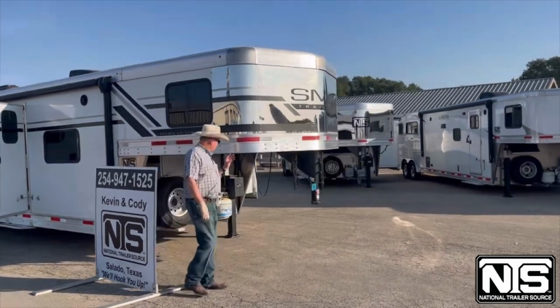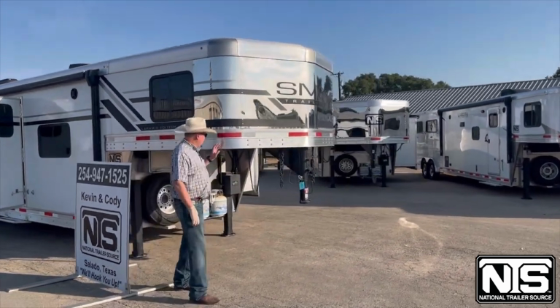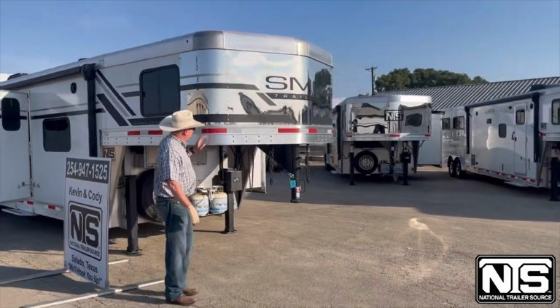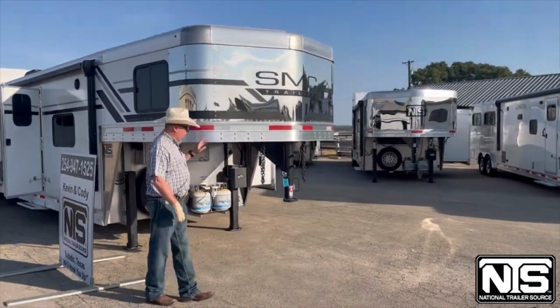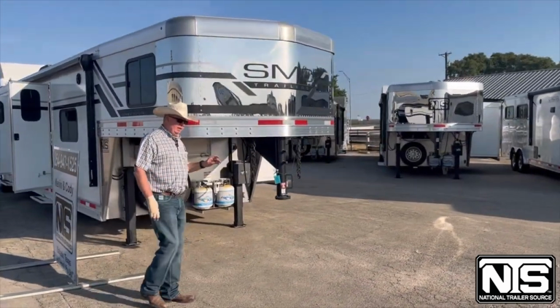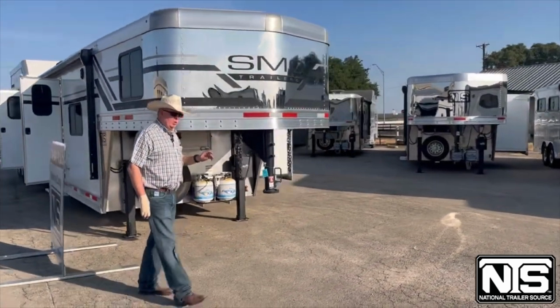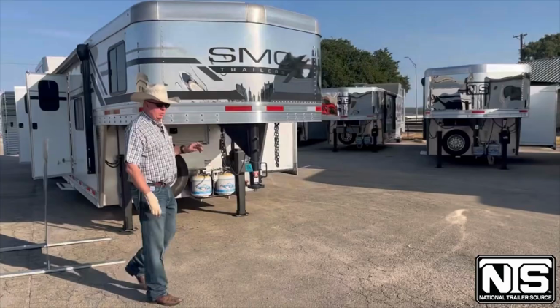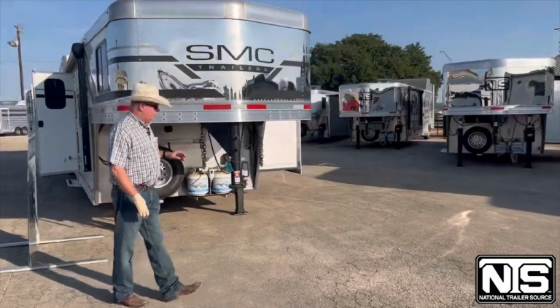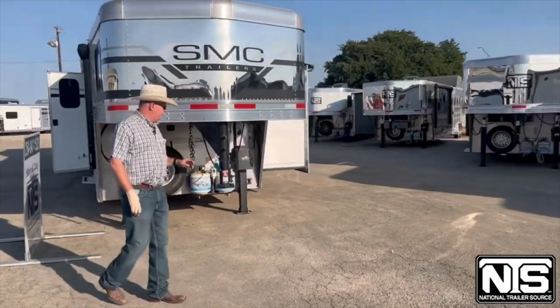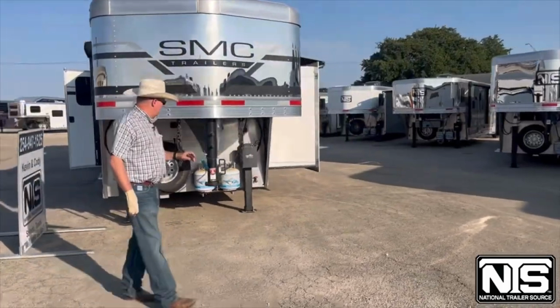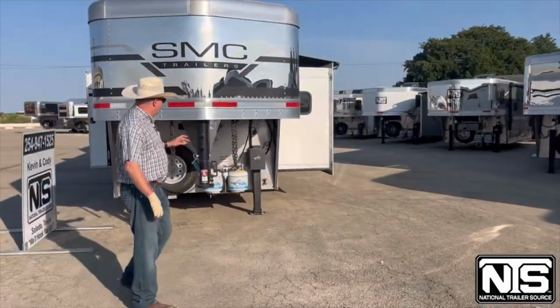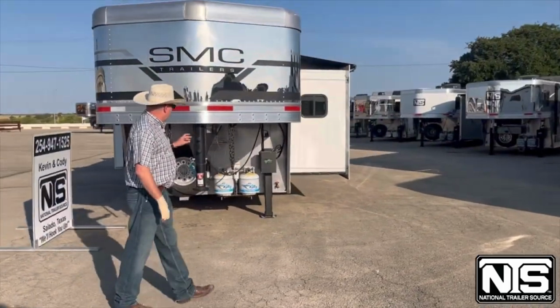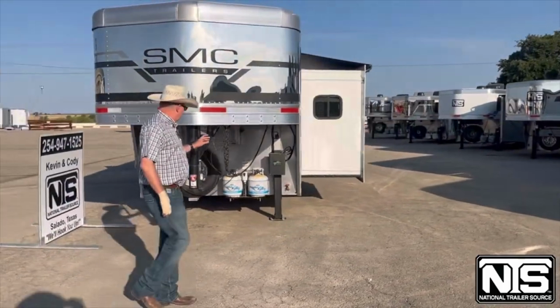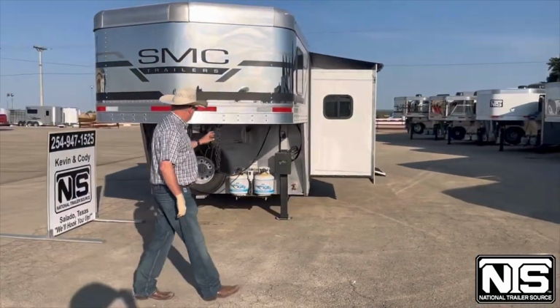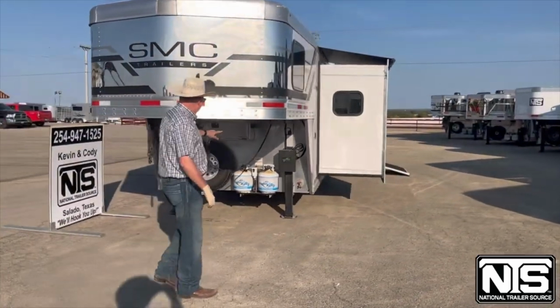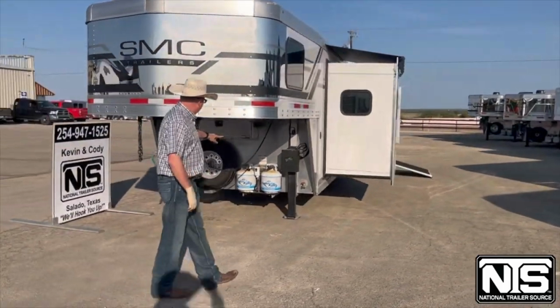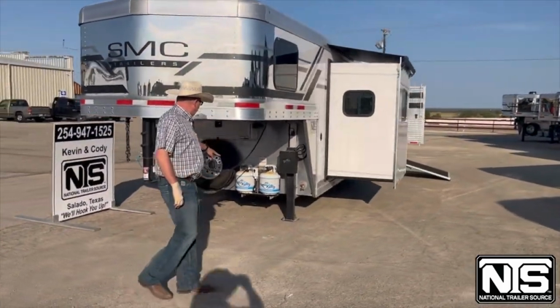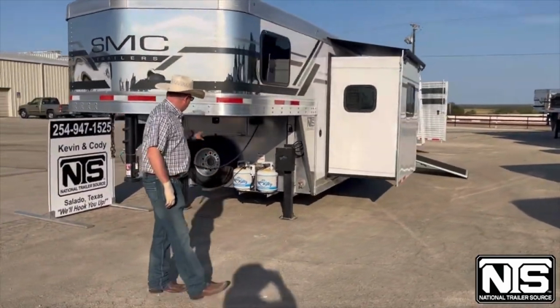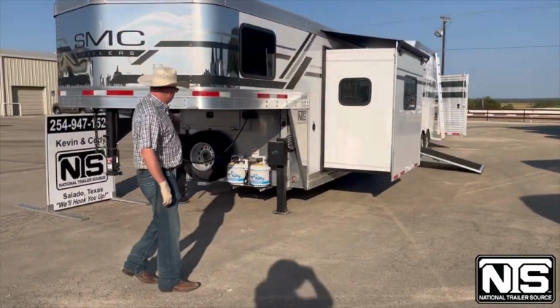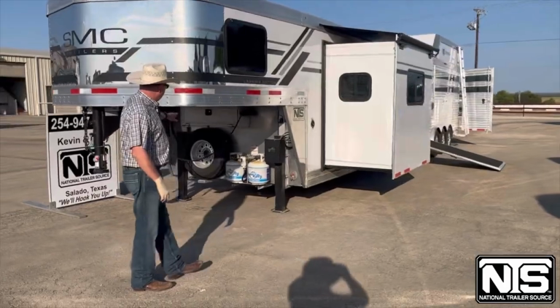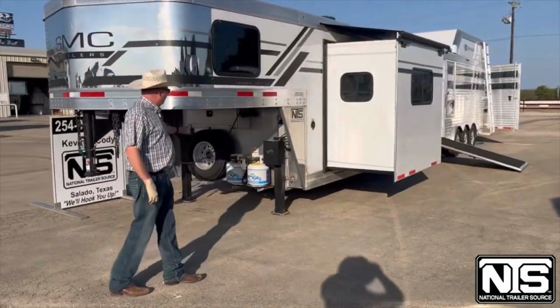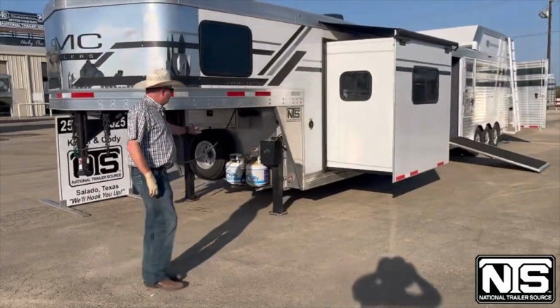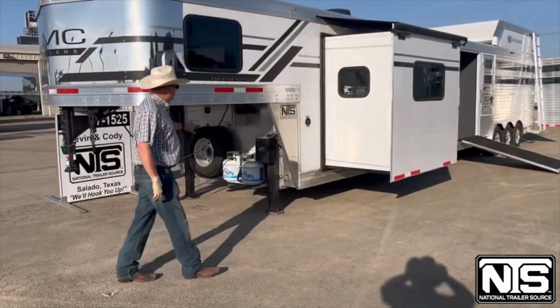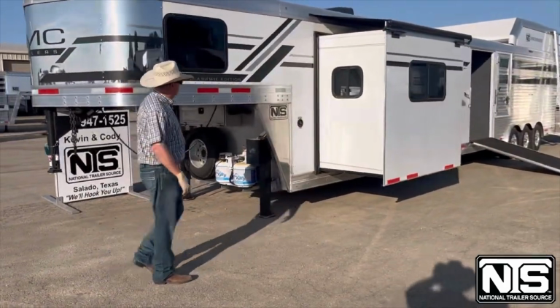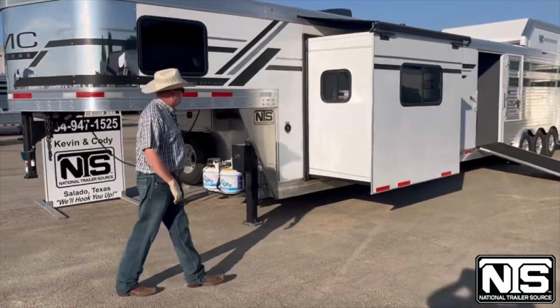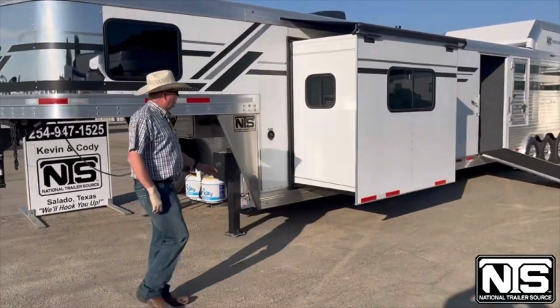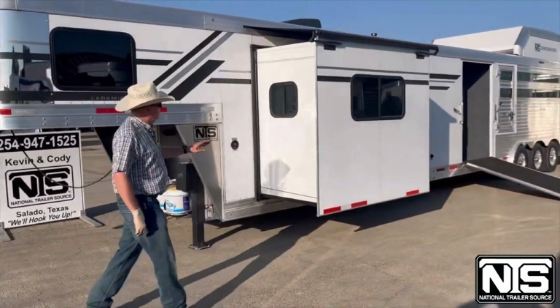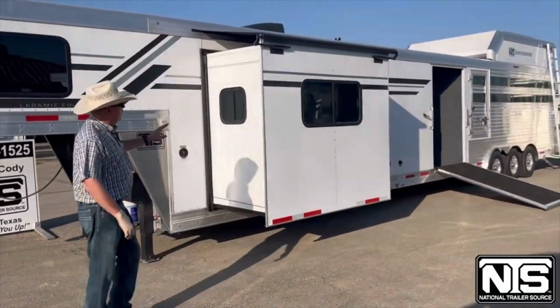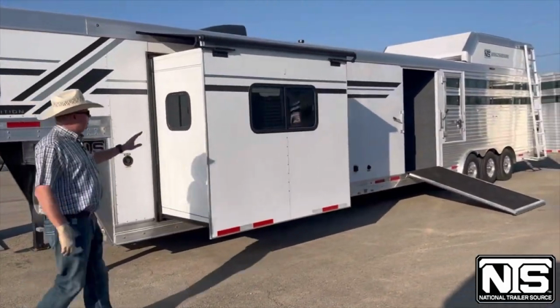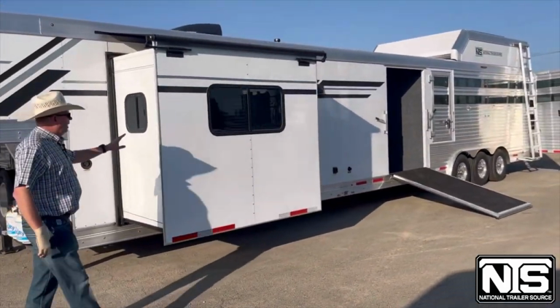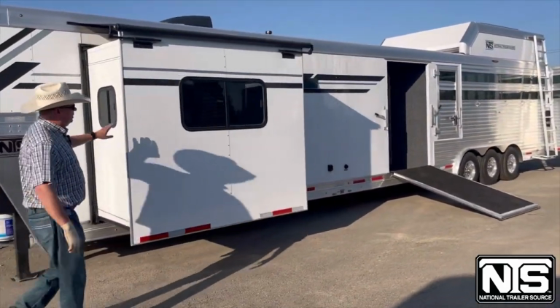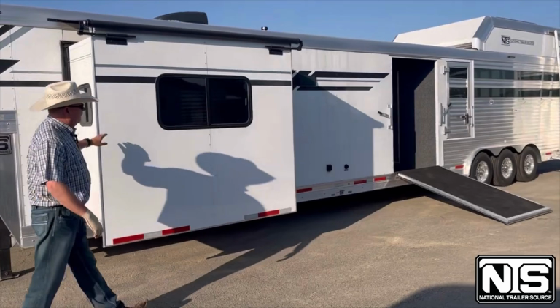This is a 15 foot living quarters with a 16 foot stock. This trailer has dual jacks, spare tire, 220 pound propane bottles, and a slide out.